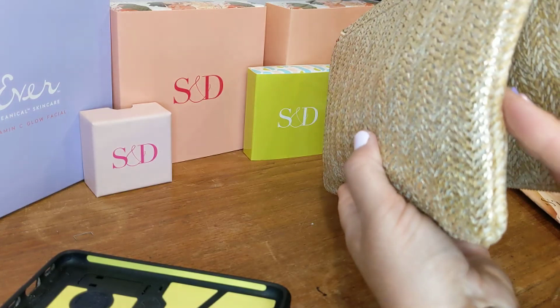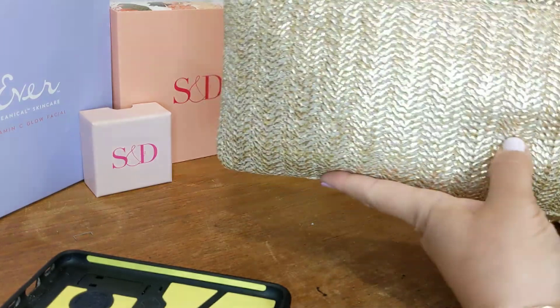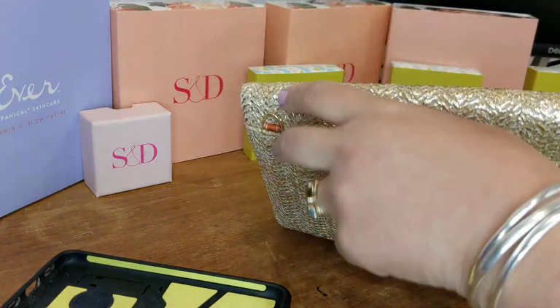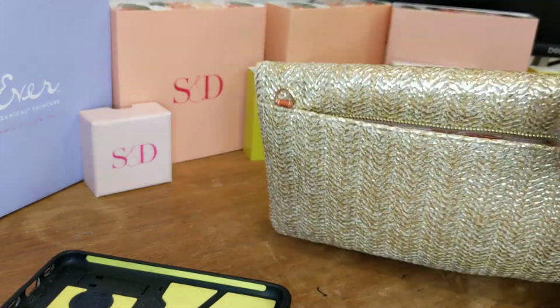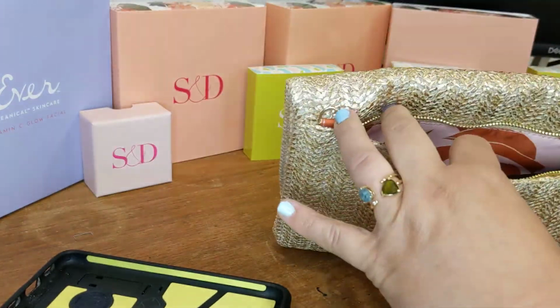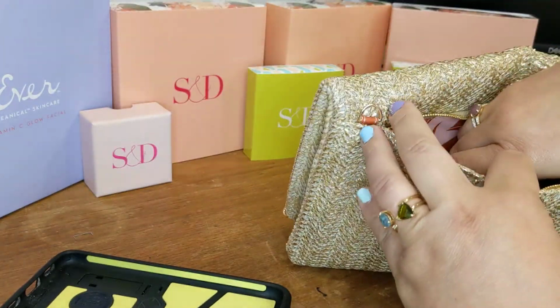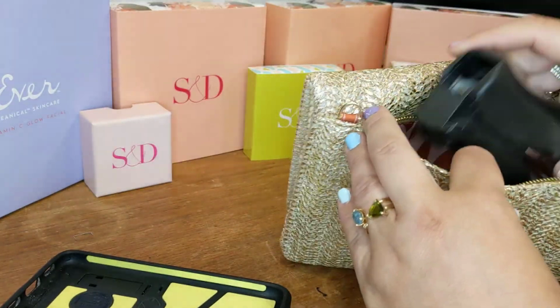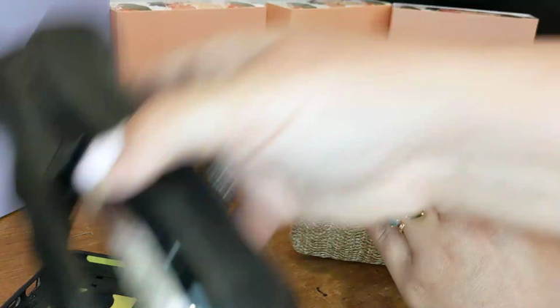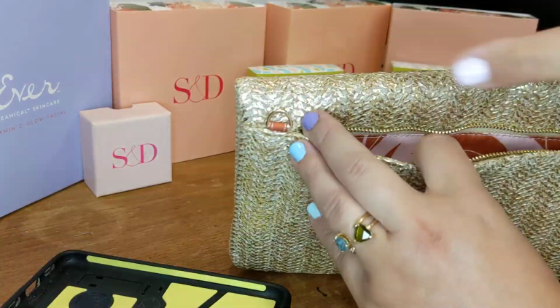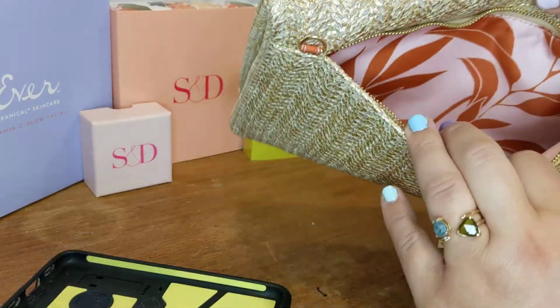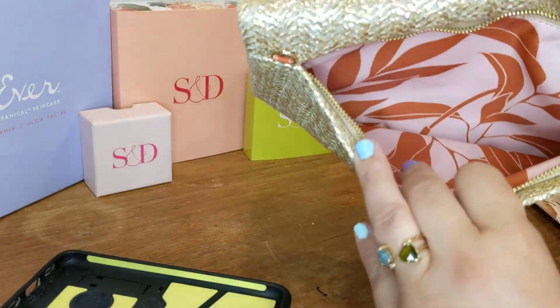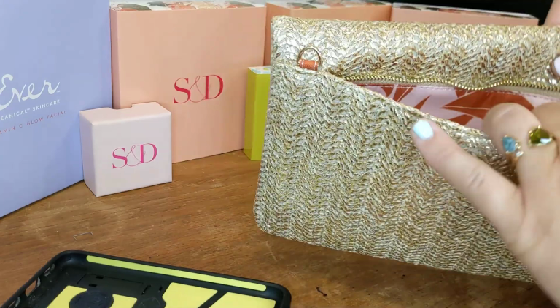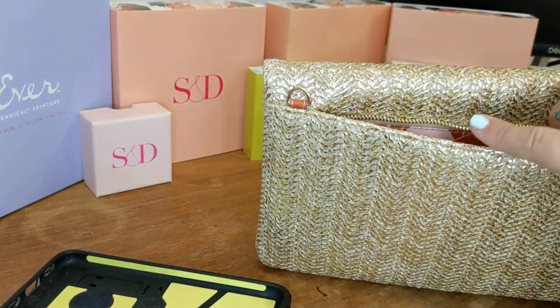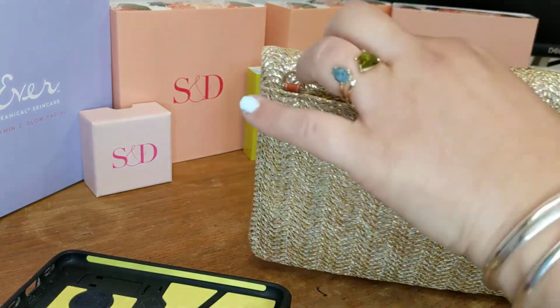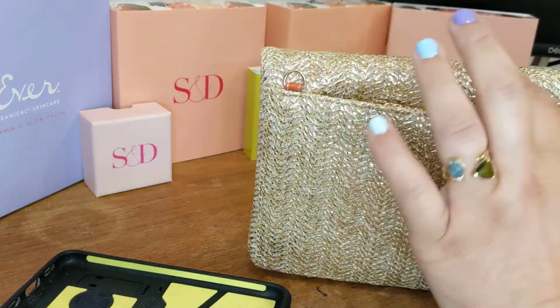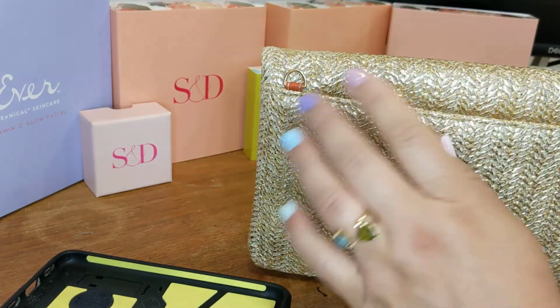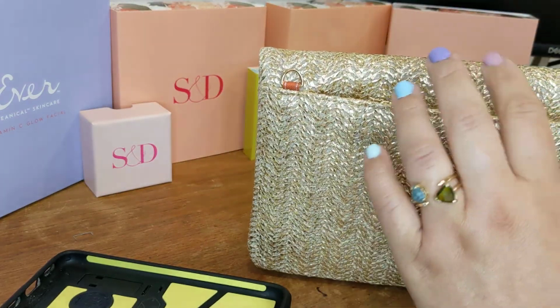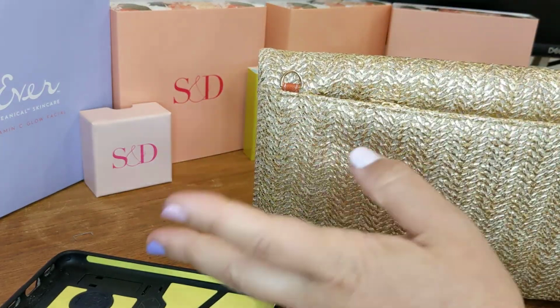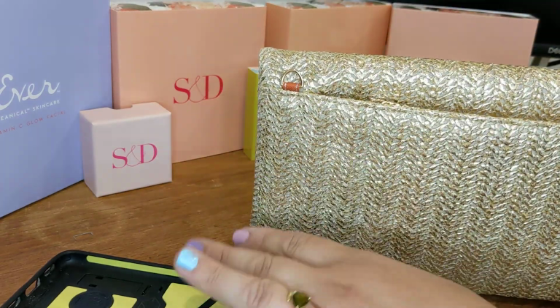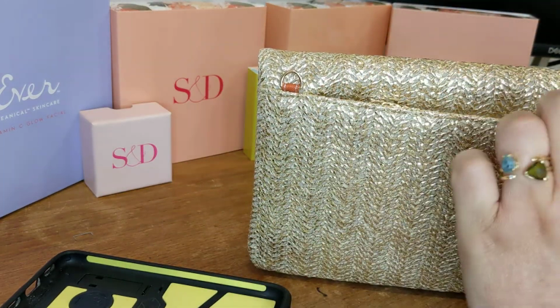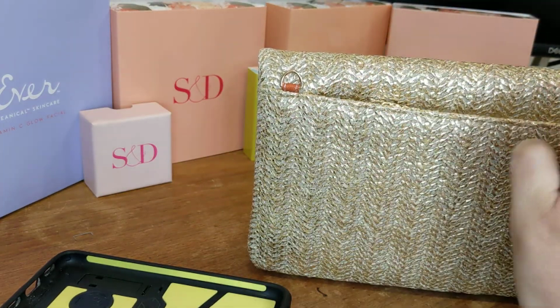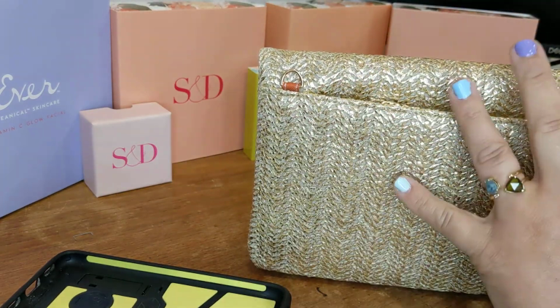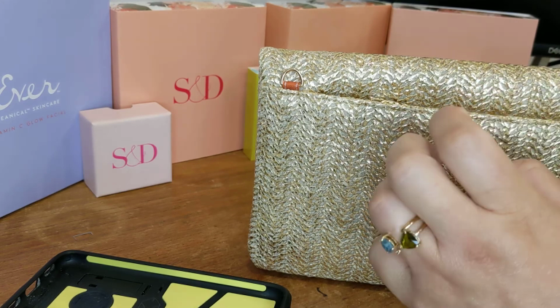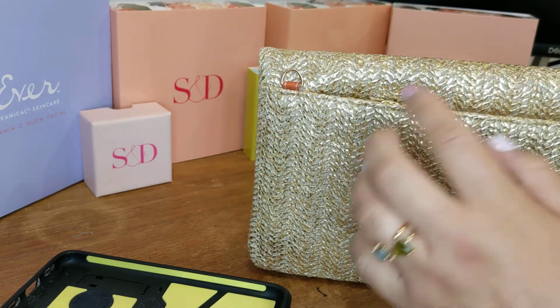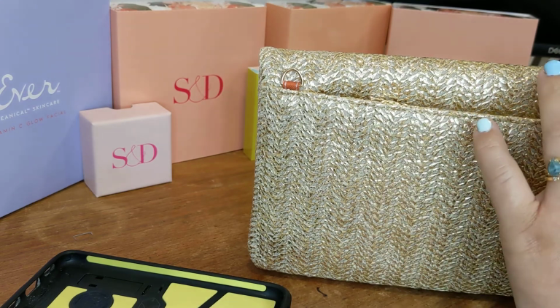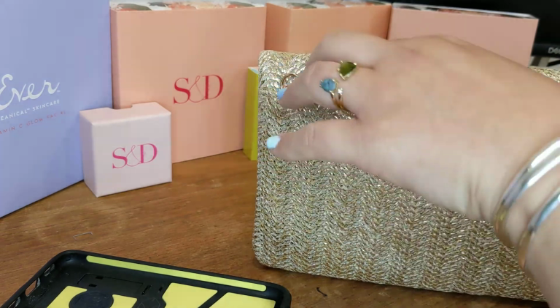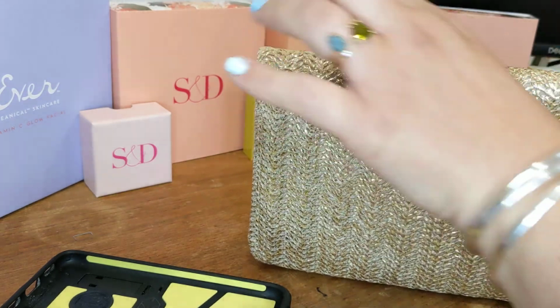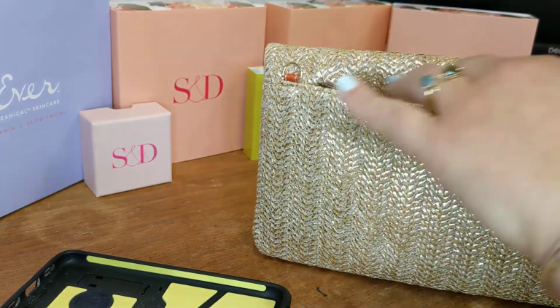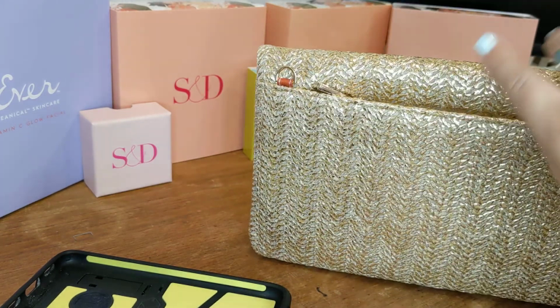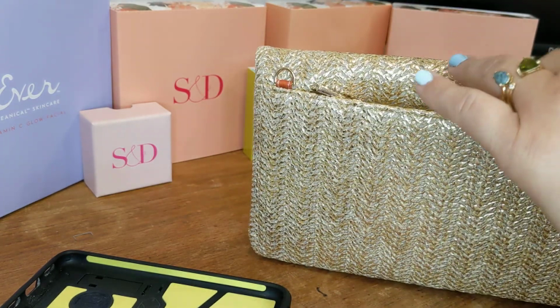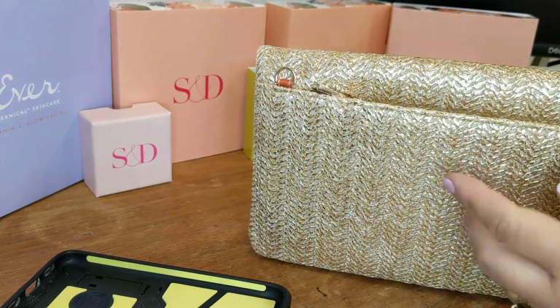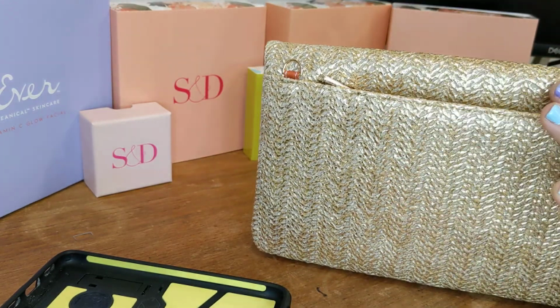If we open it up again, it has this super fun pattern. I really like the zipper because if you put something like your cell phone, your passport, or your keys in there, you're not going to have to worry about it falling out with just a slit compartment. It's really nice that it has that detail.